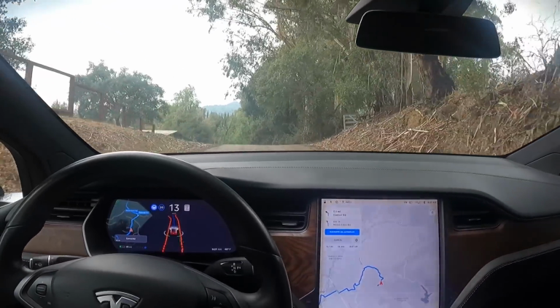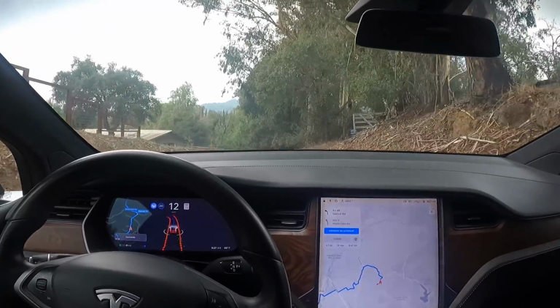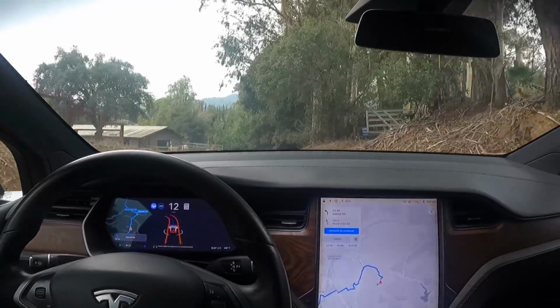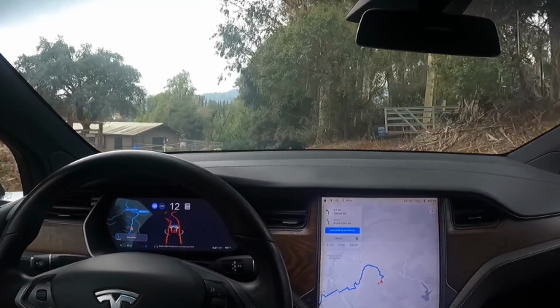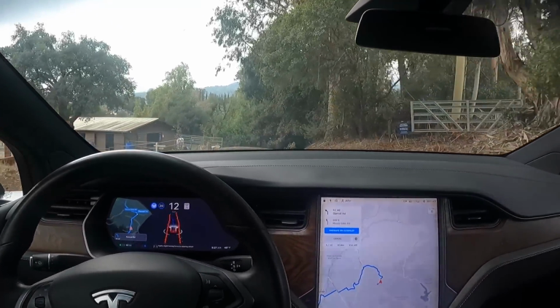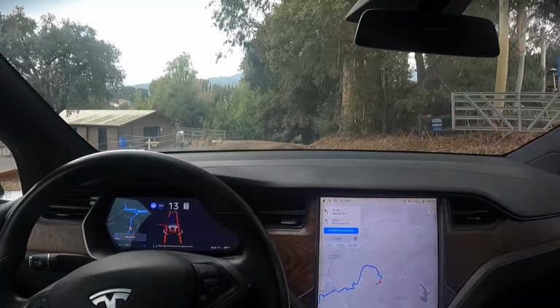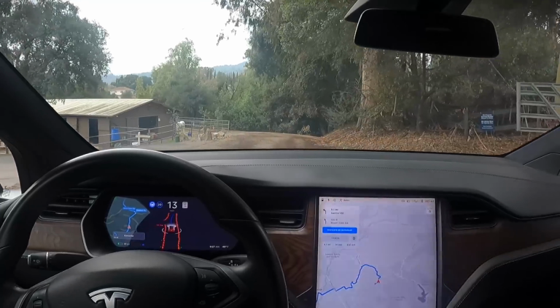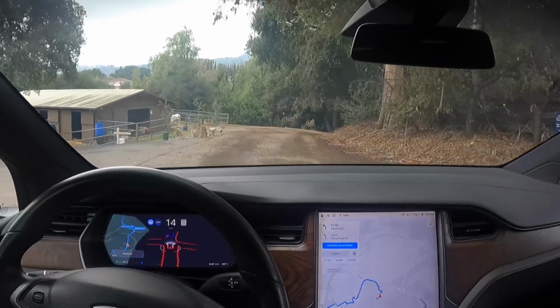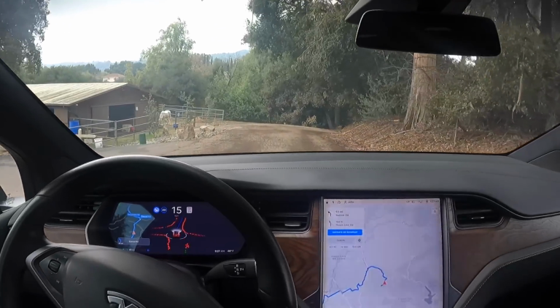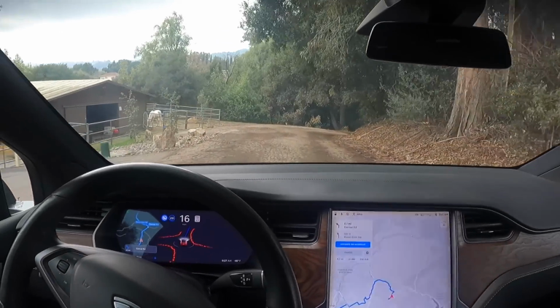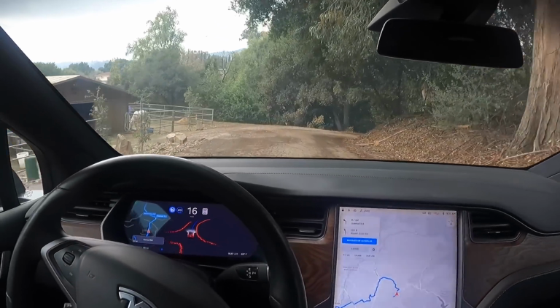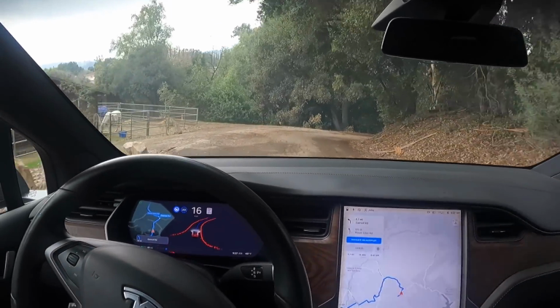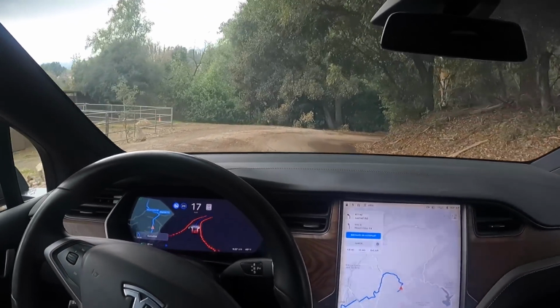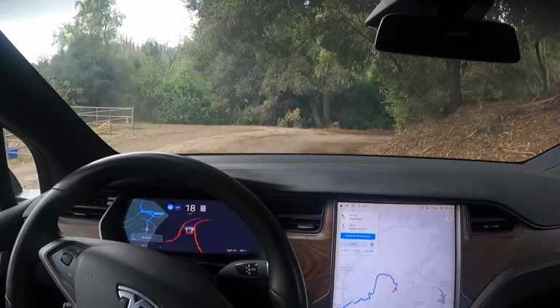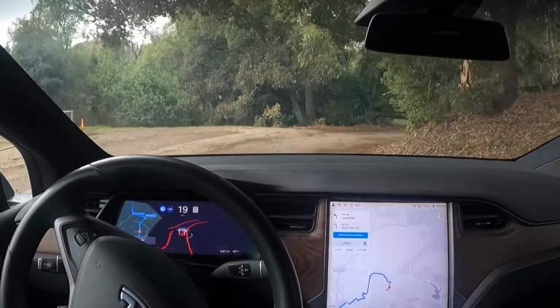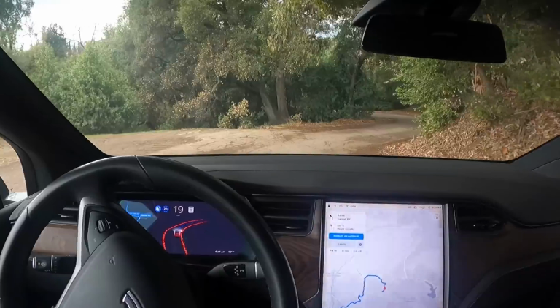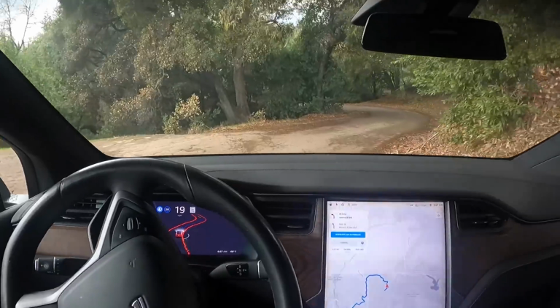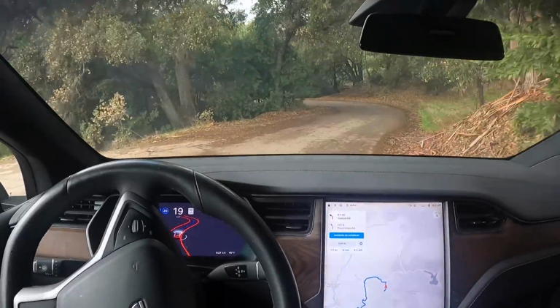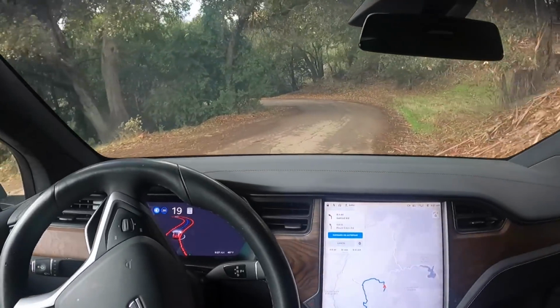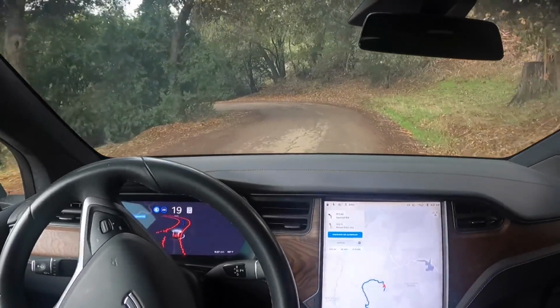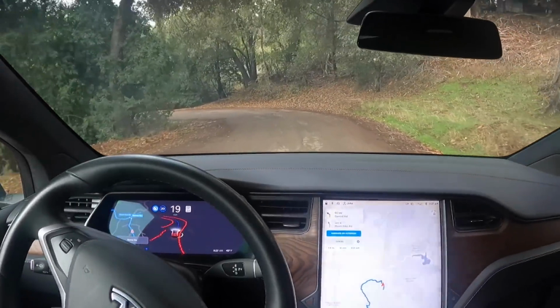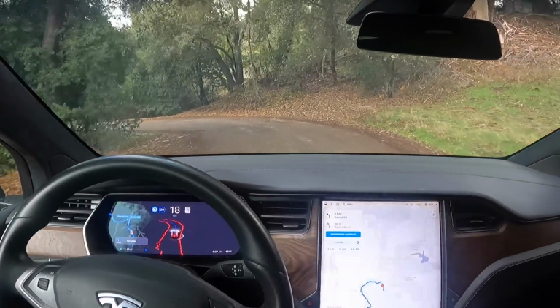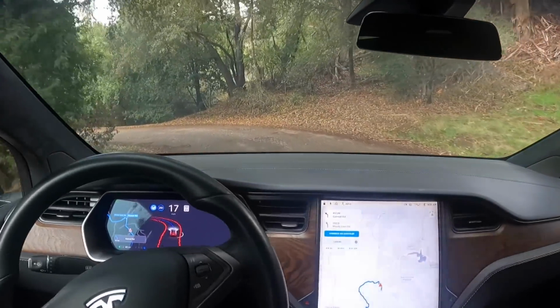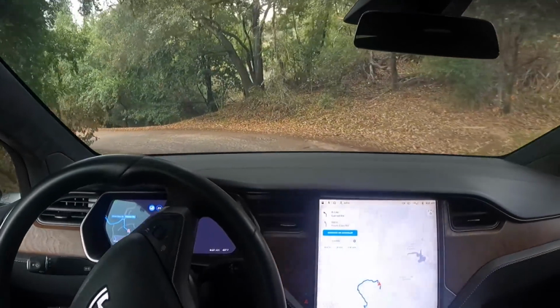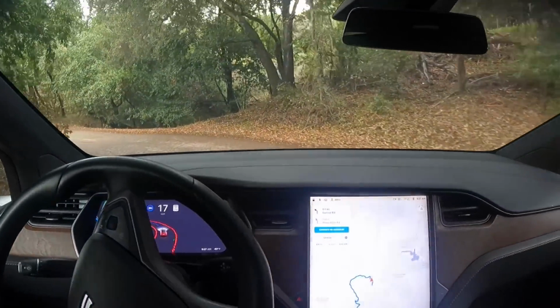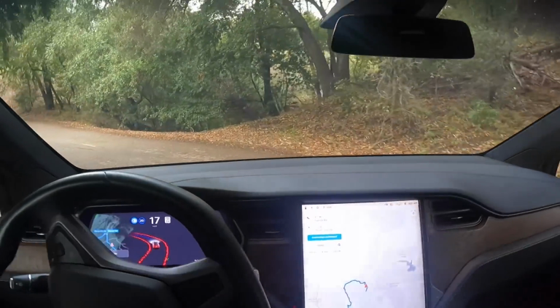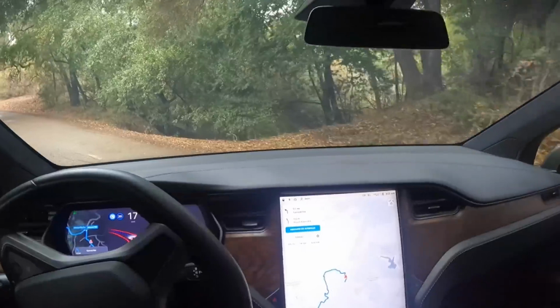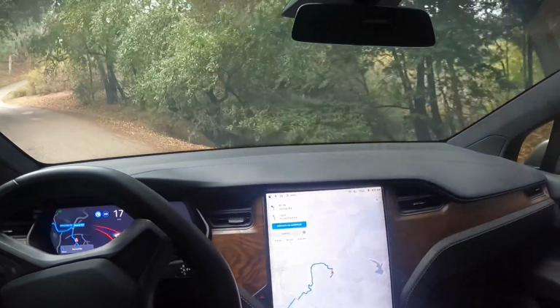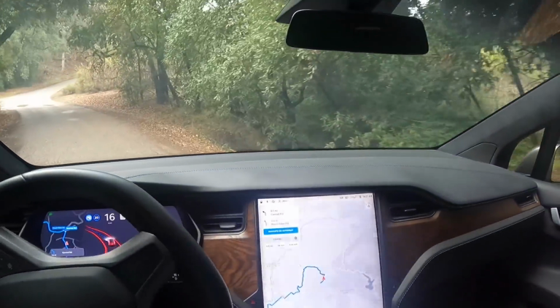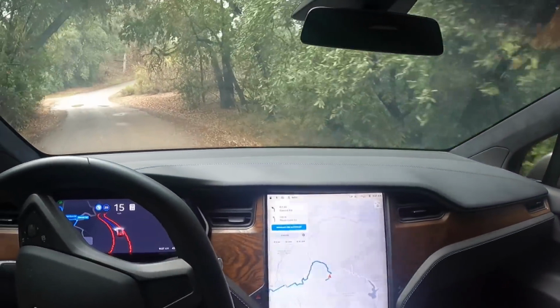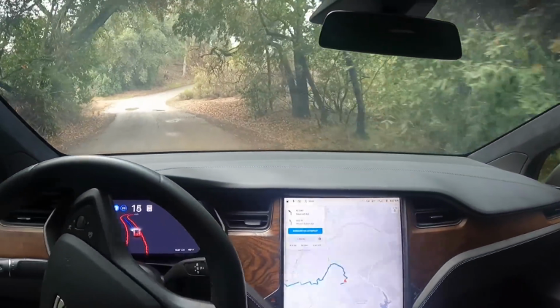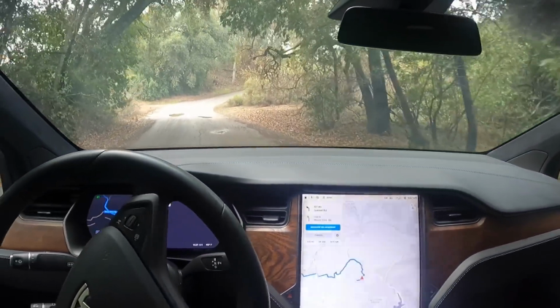It's noticing a lot of debris on the side, so it's just trying to navigate that. It's really good that it's able to see that and handle it.